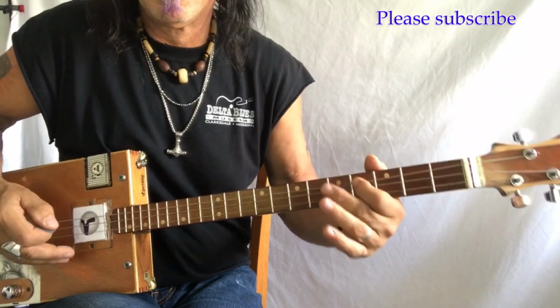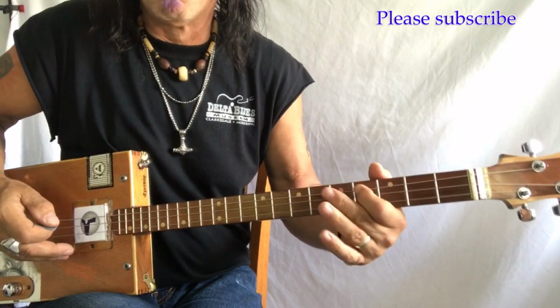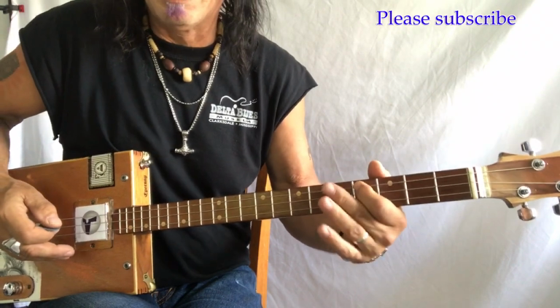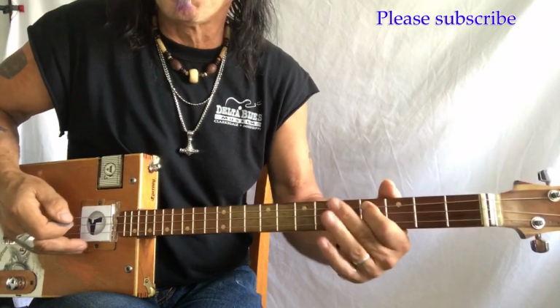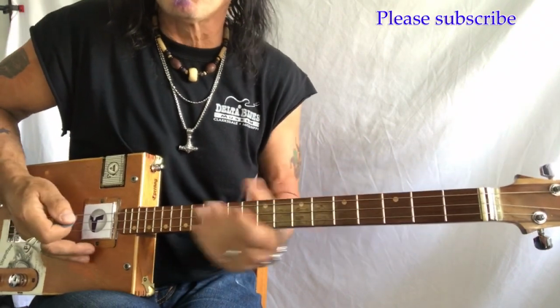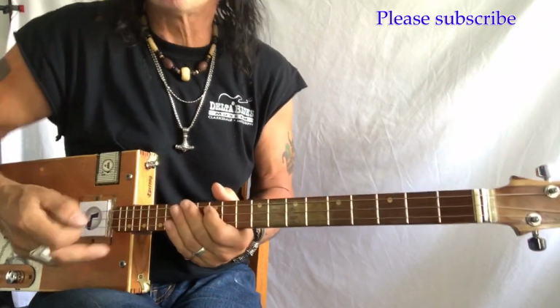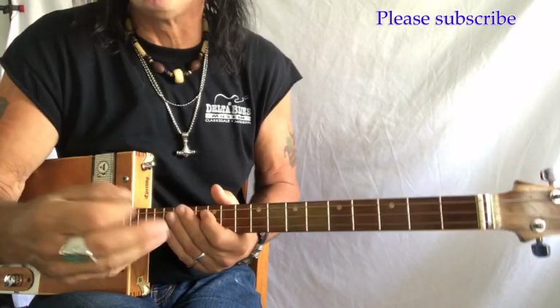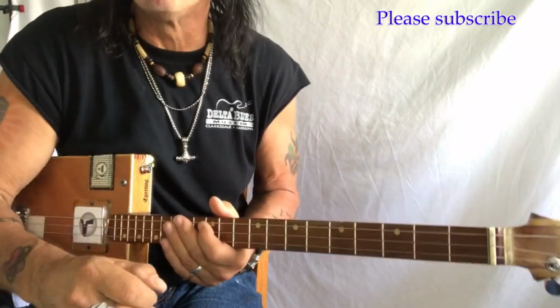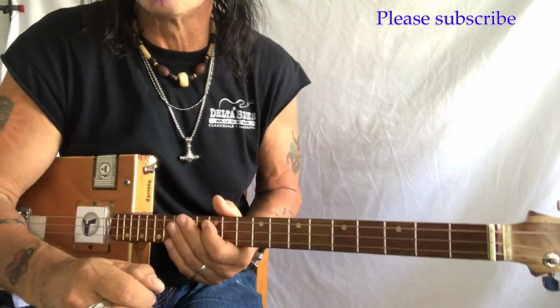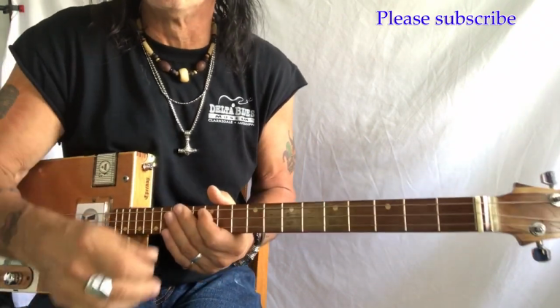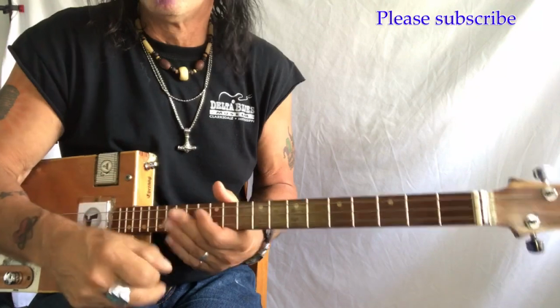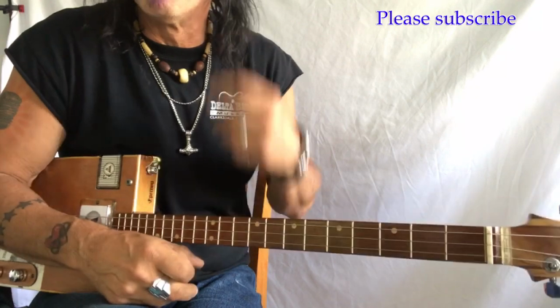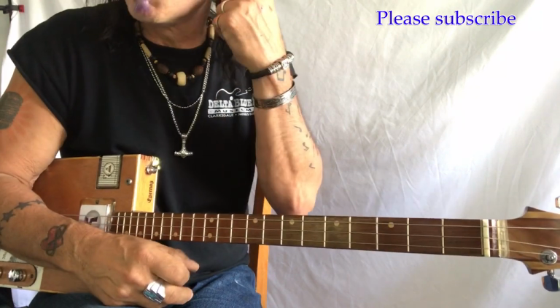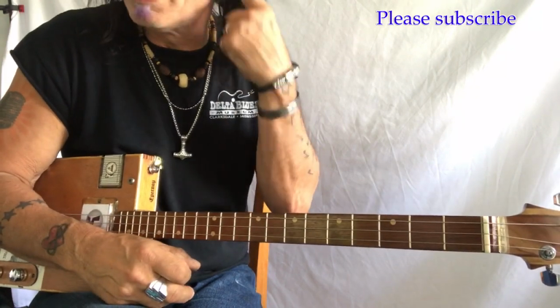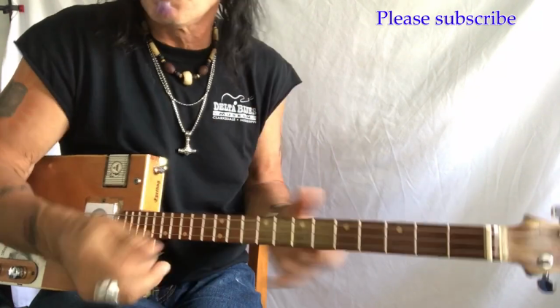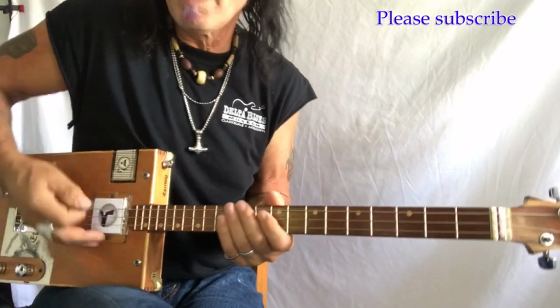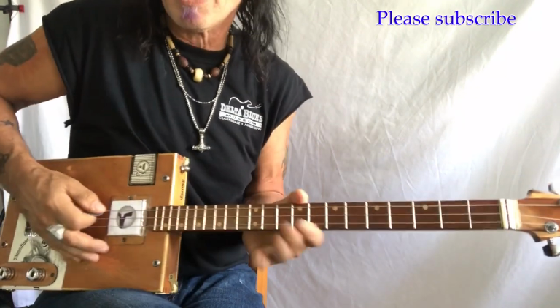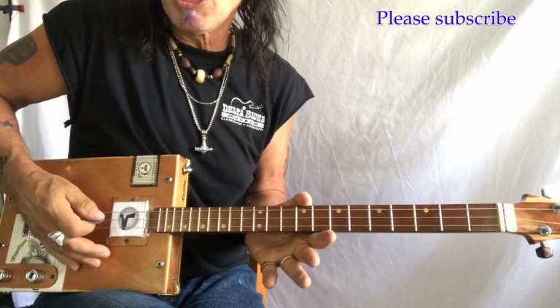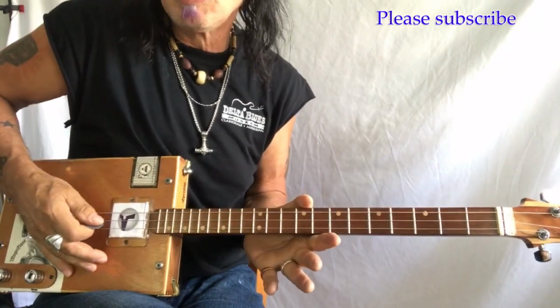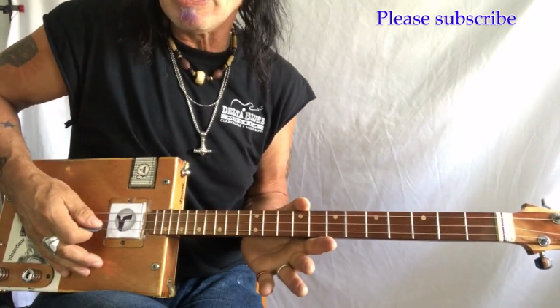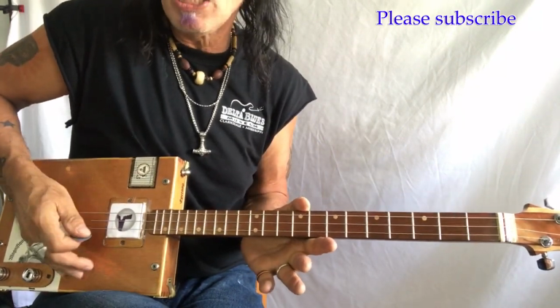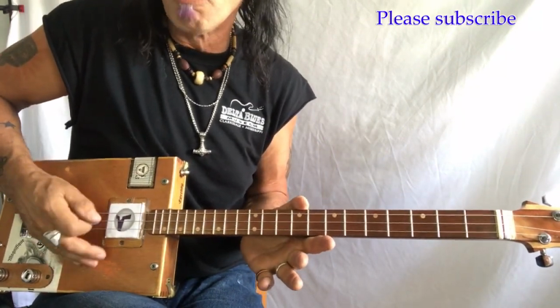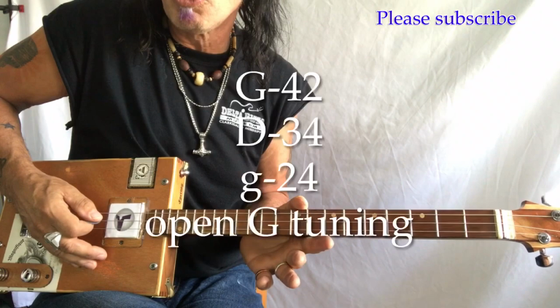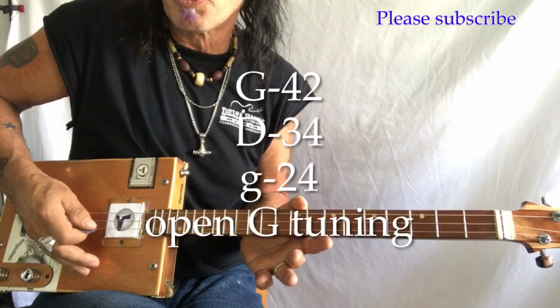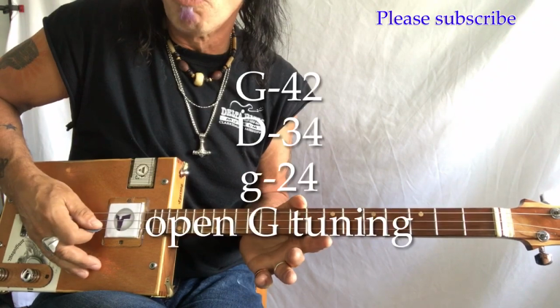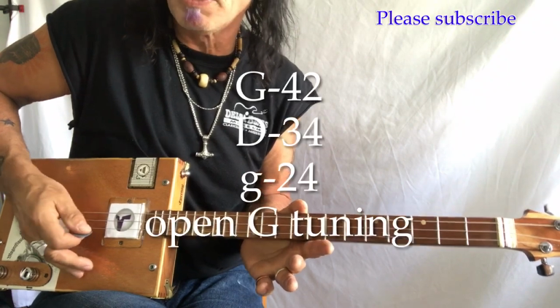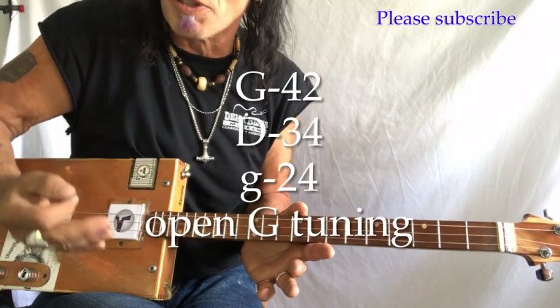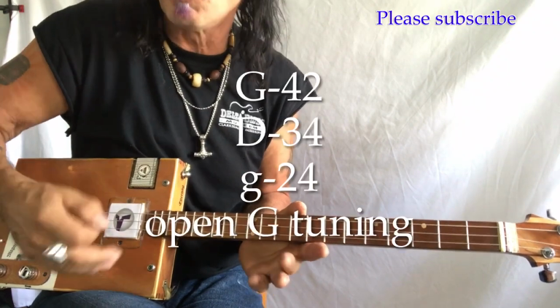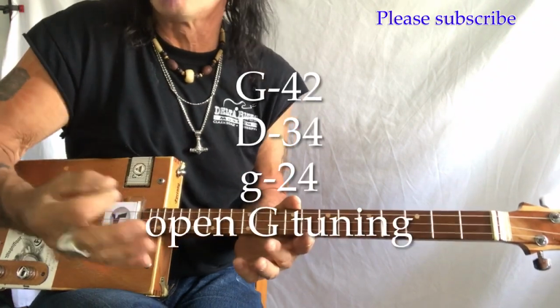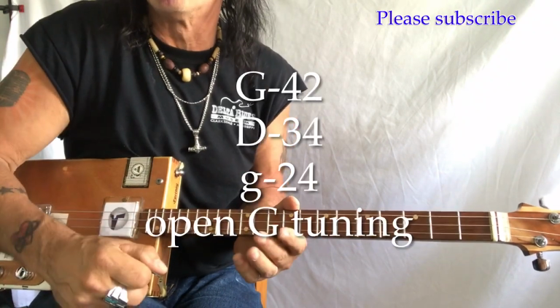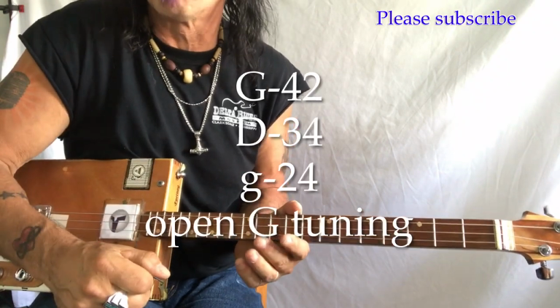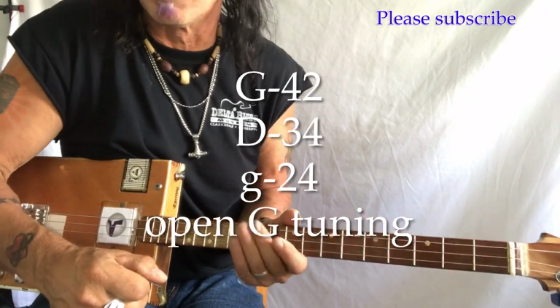All right. So that's the main riff of this tune. Let's go through all we got. G, D, G — 42, 34, 24. The gauges — they're wound and they're electric strings.